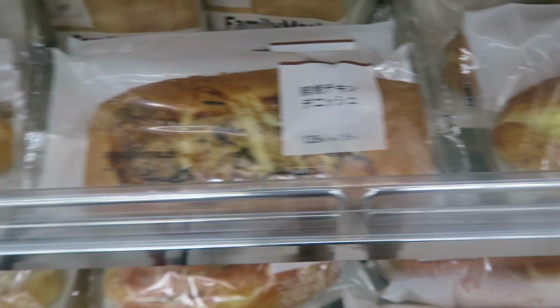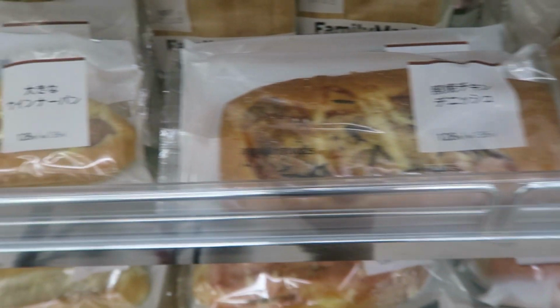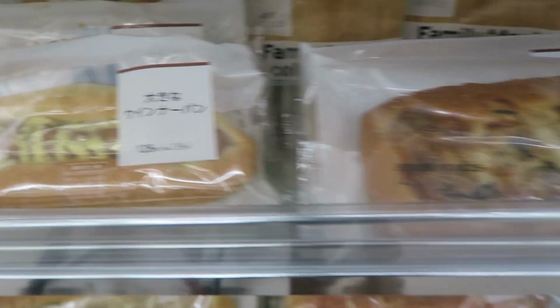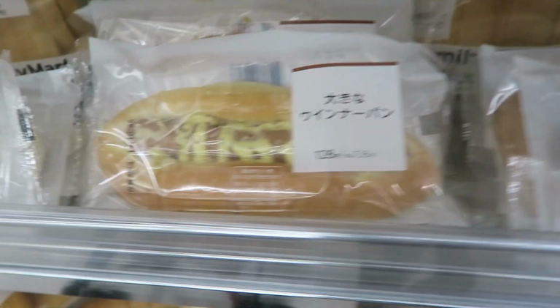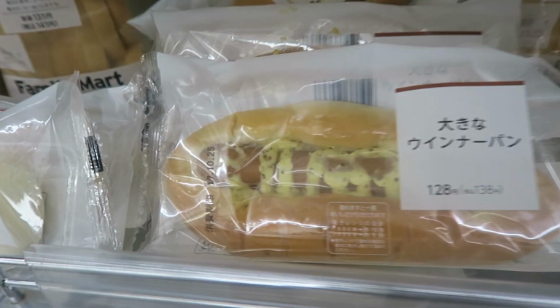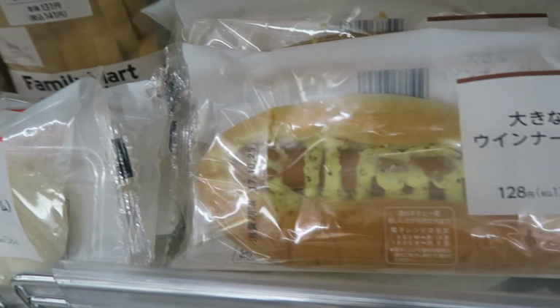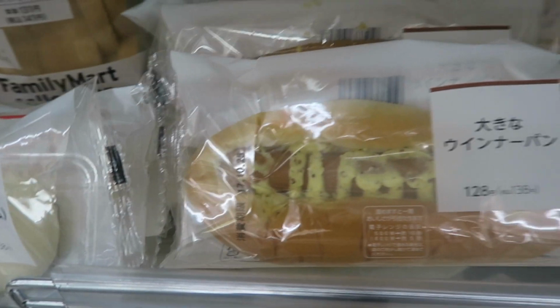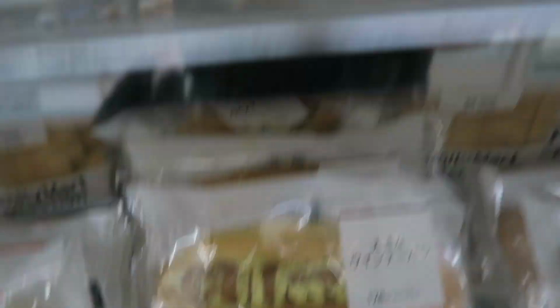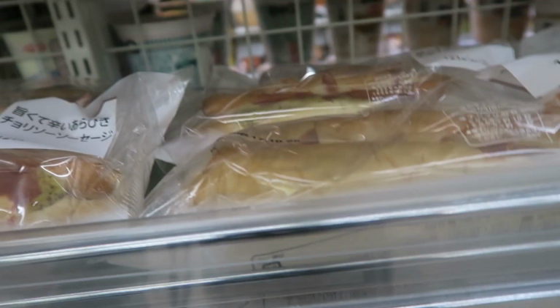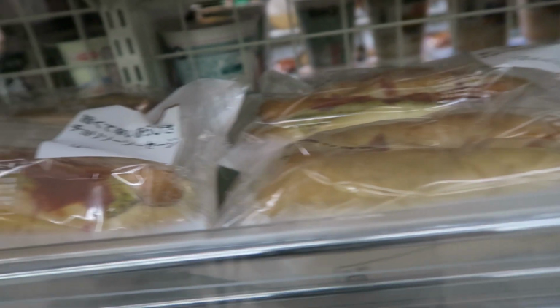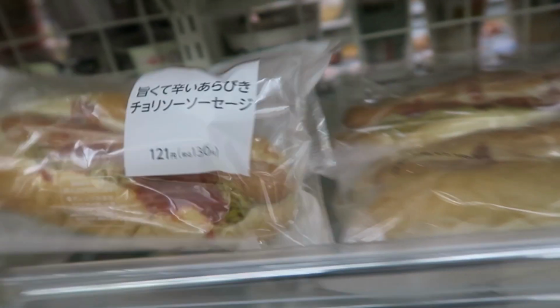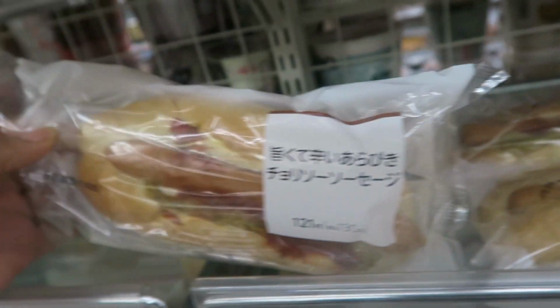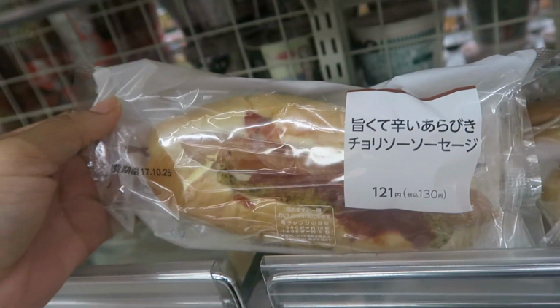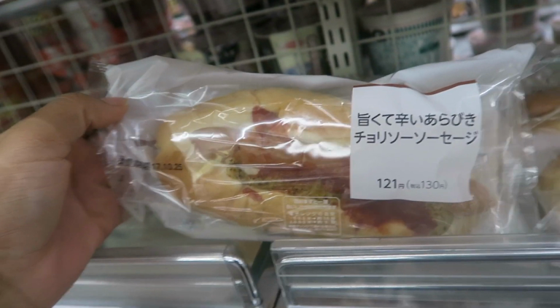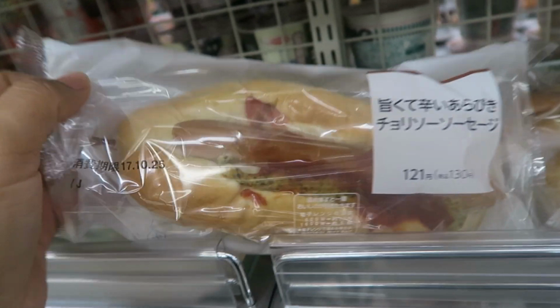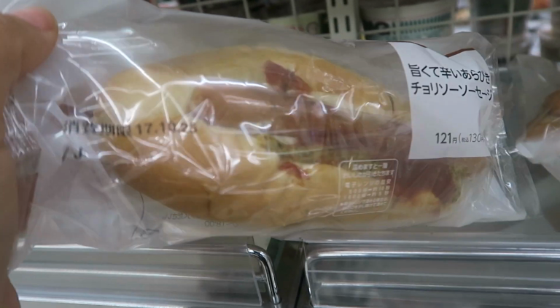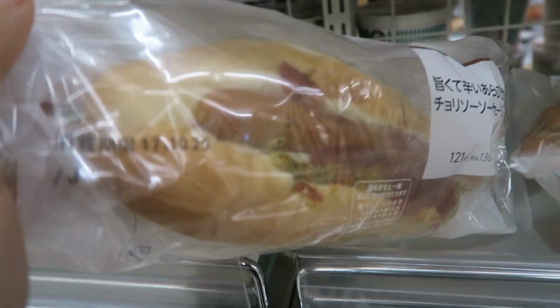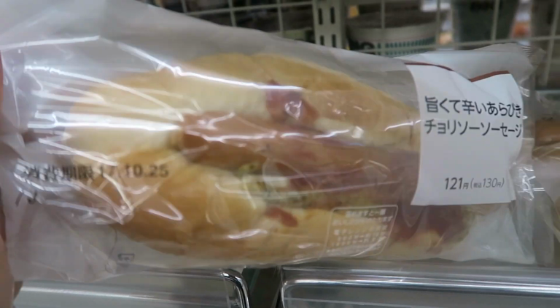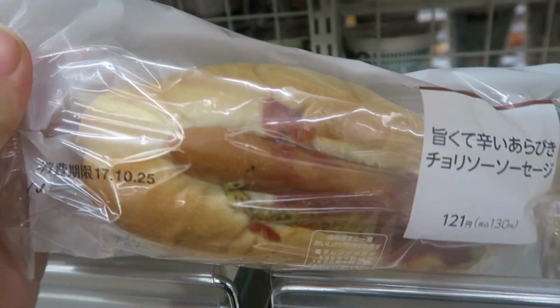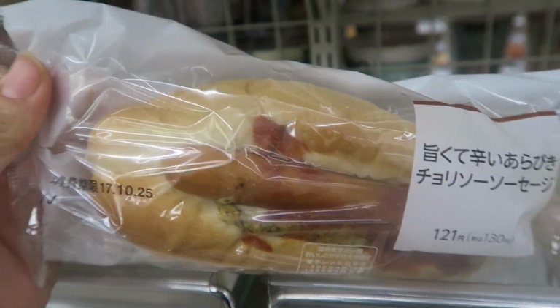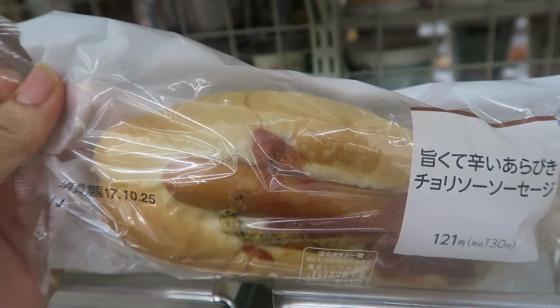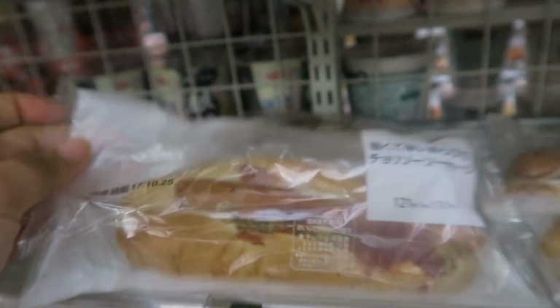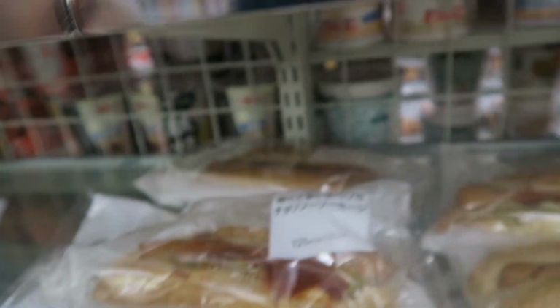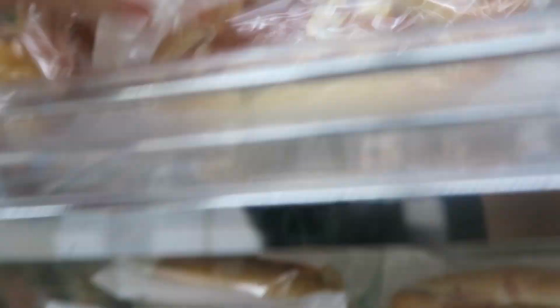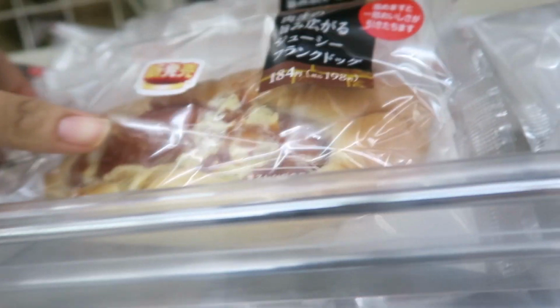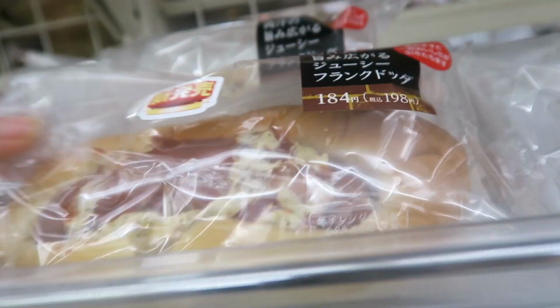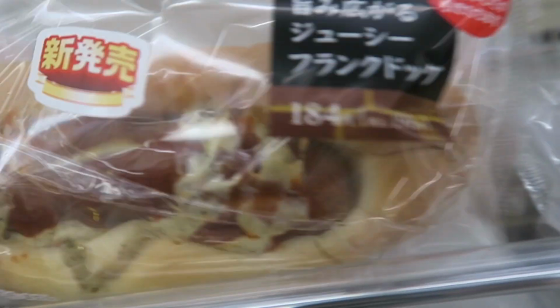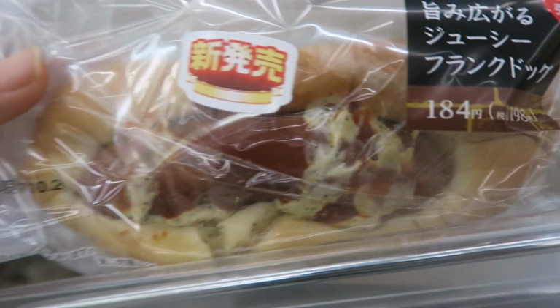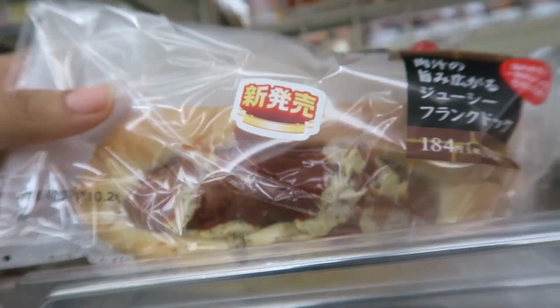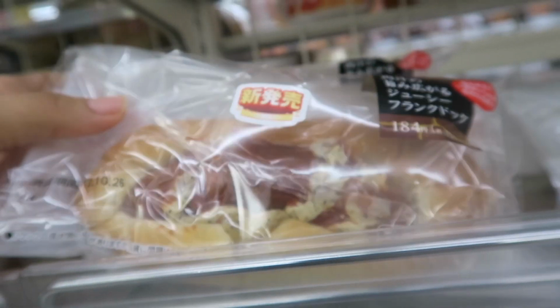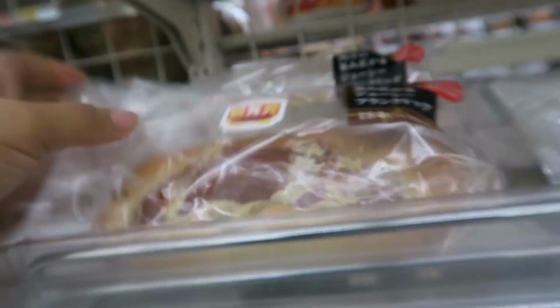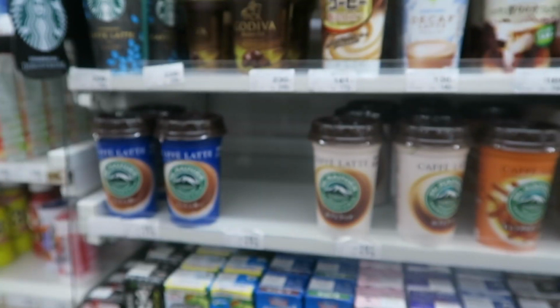This section is like a microwavable food section. They have hot dogs with ketchup and mustard already on it, as well as ketchup and mayonnaise options.